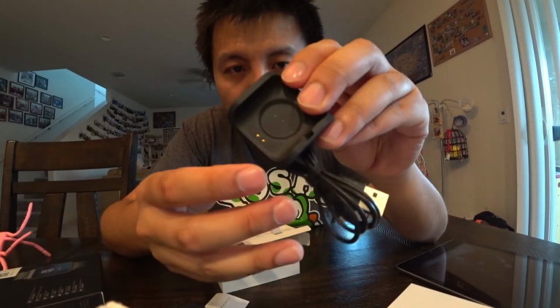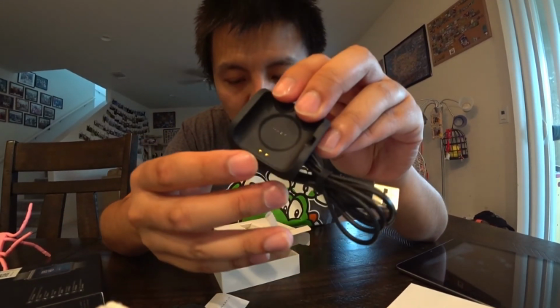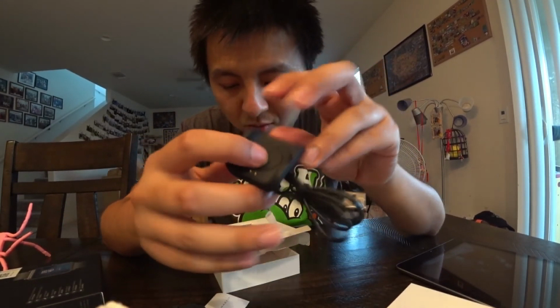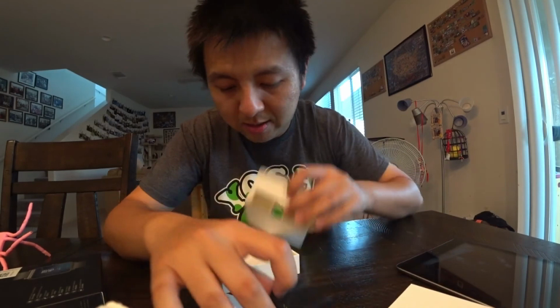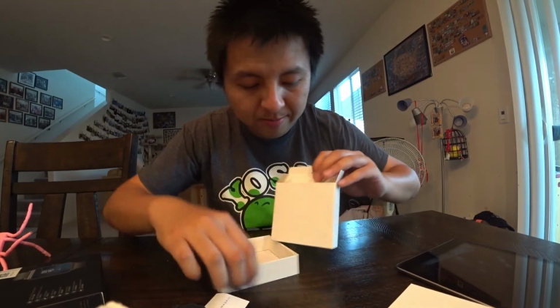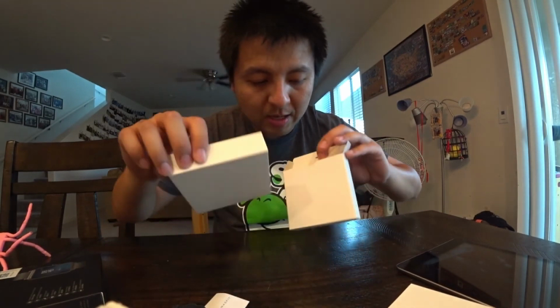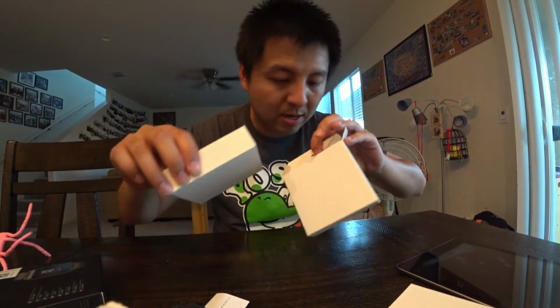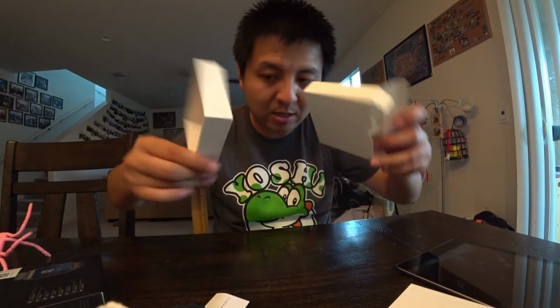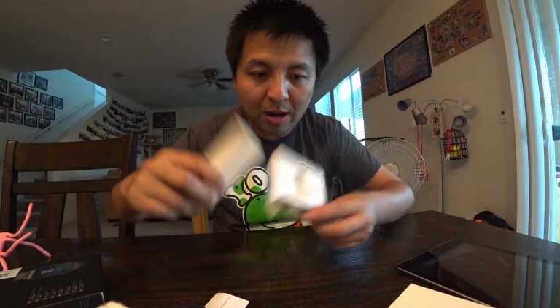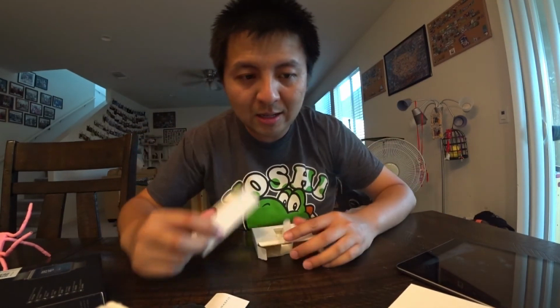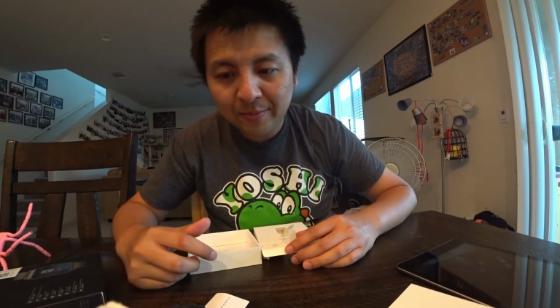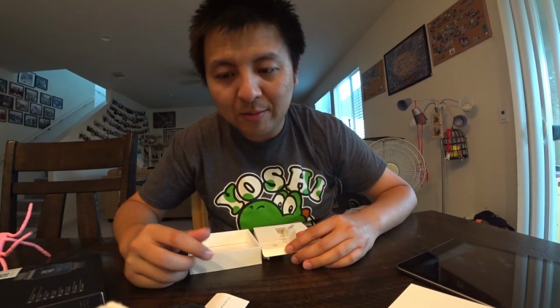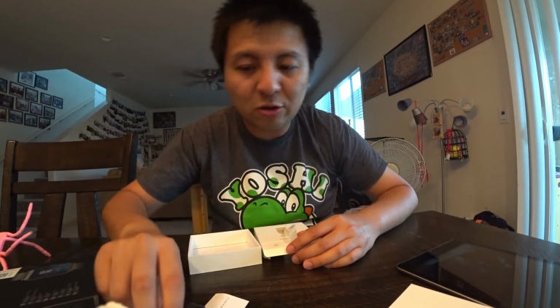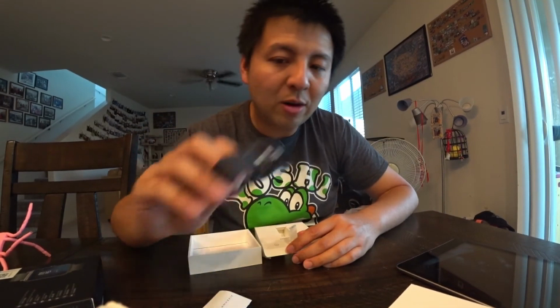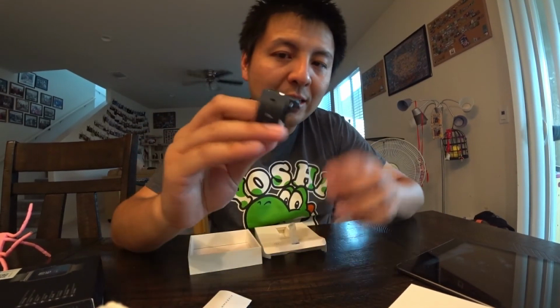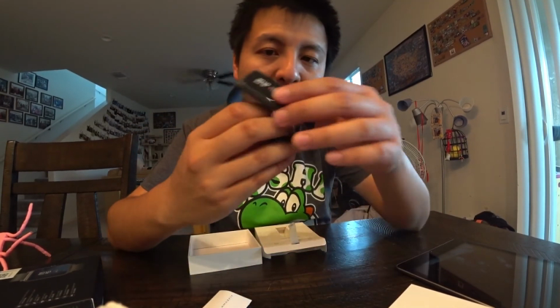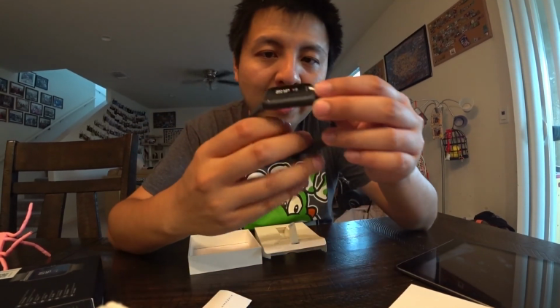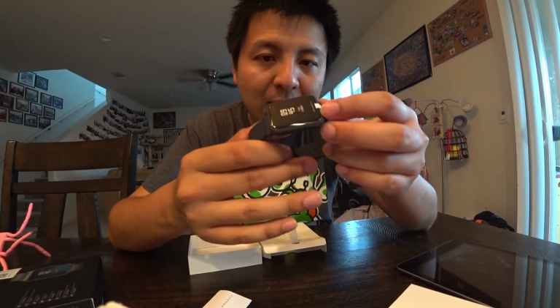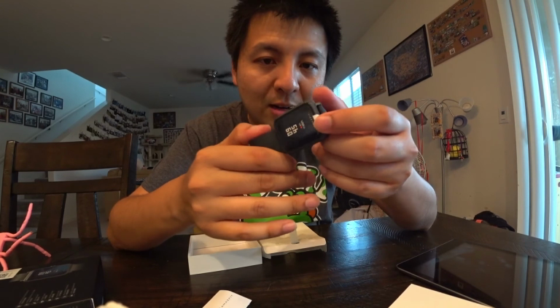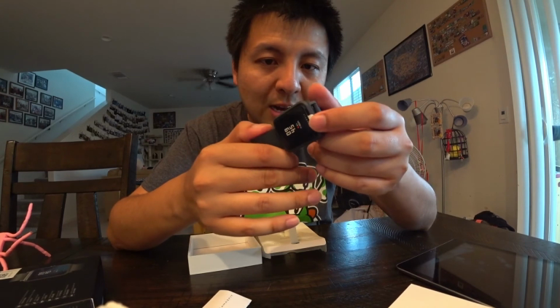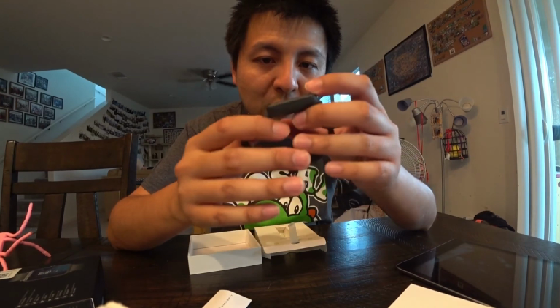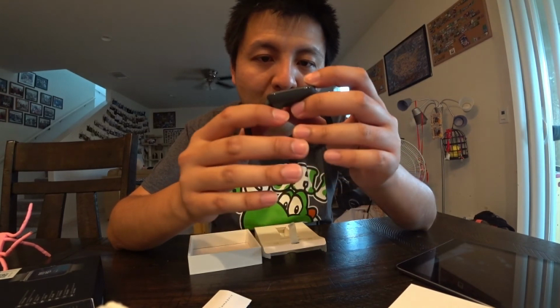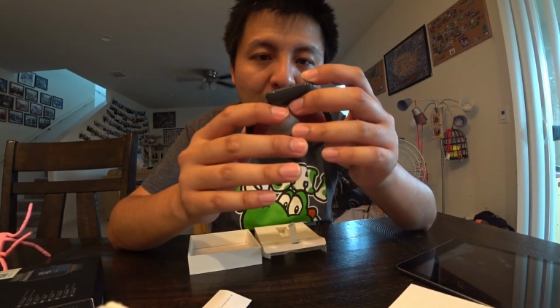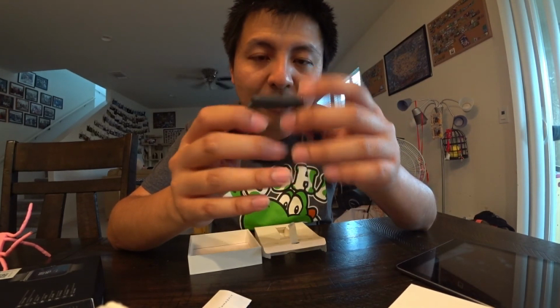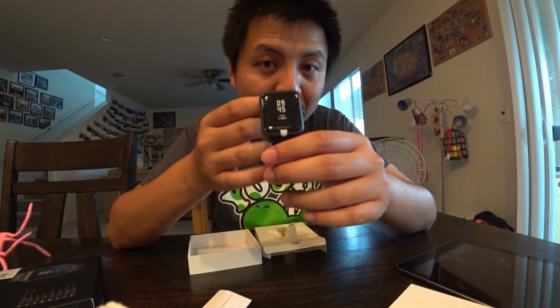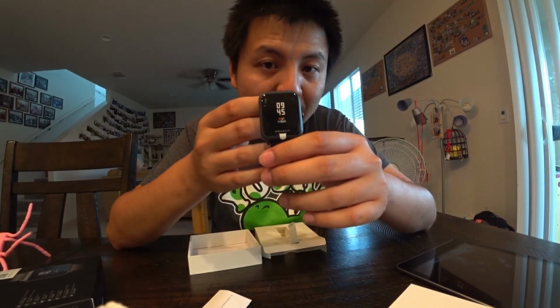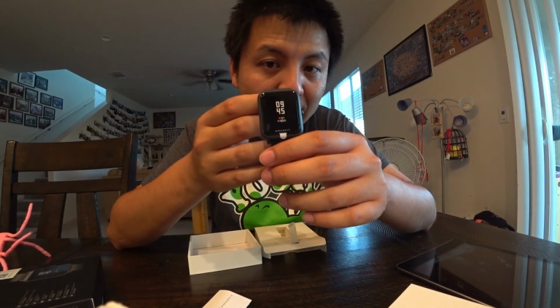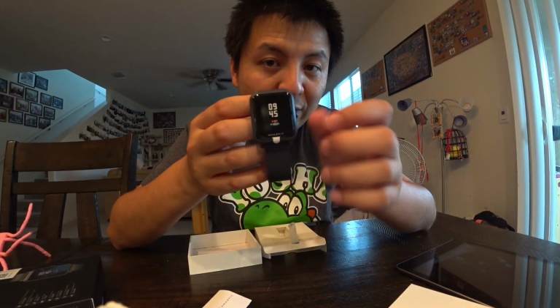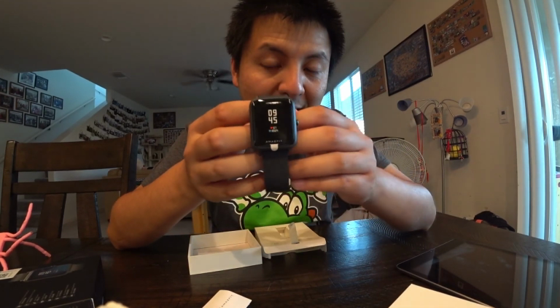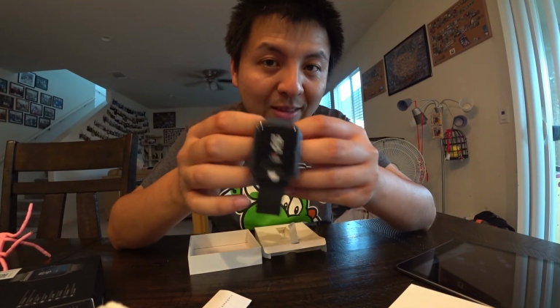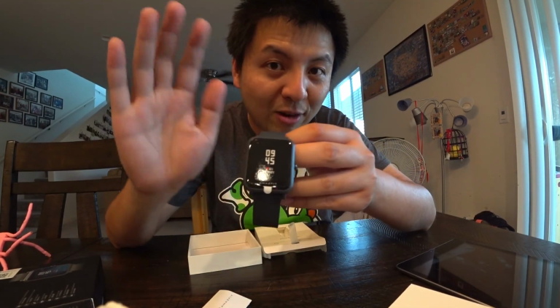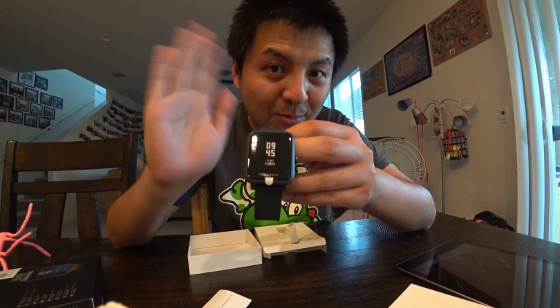Here's the charger — same looking charger as the last one, and that's the whole box. I'm going to try wearing this now and I'll let you guys know how it goes in the review video next time. Thanks for watching, bye!